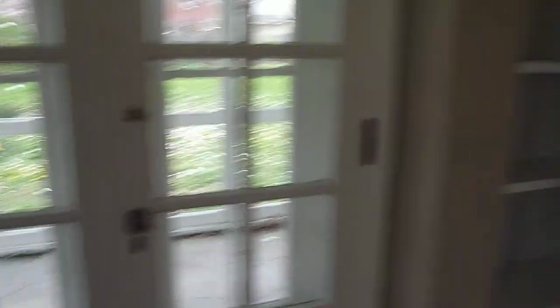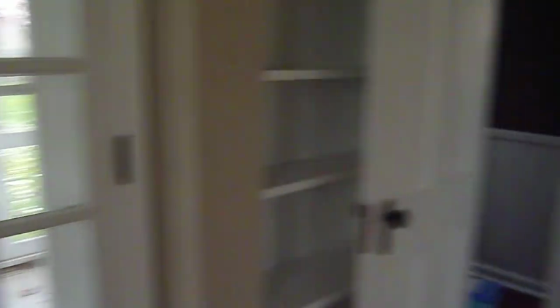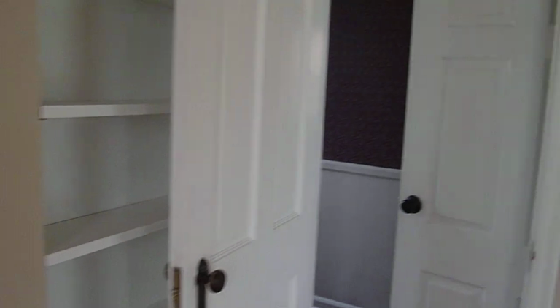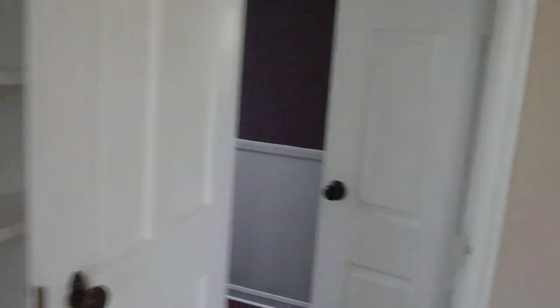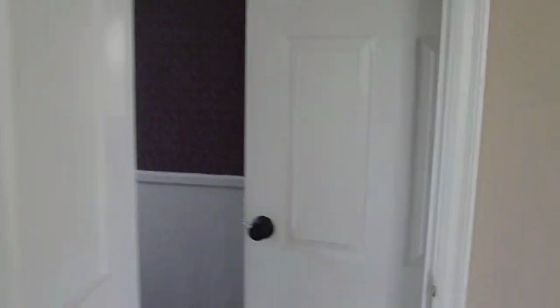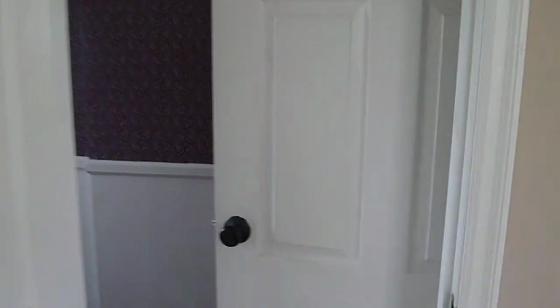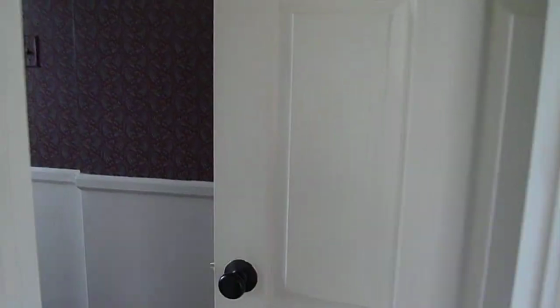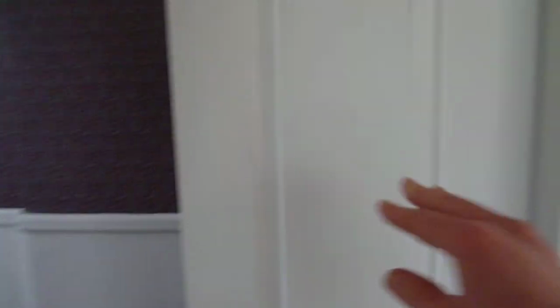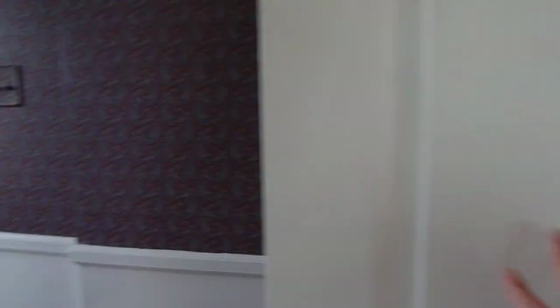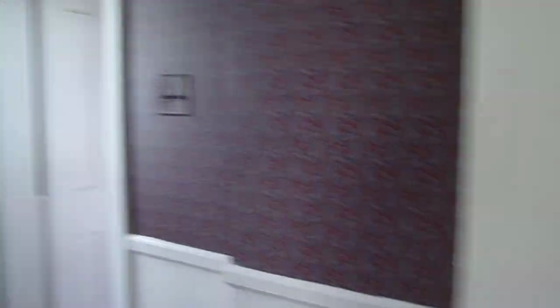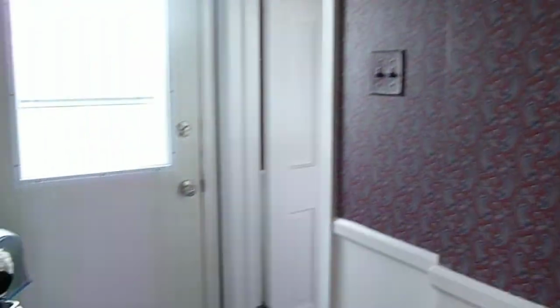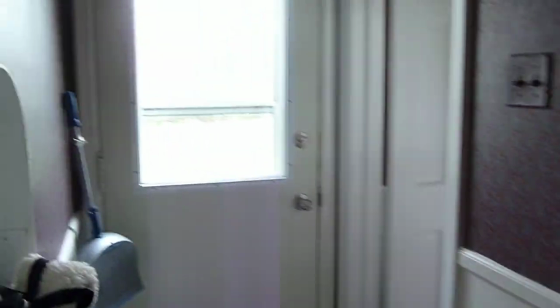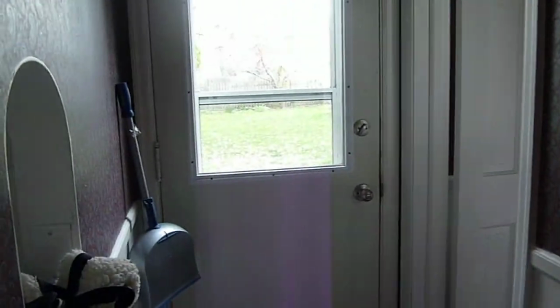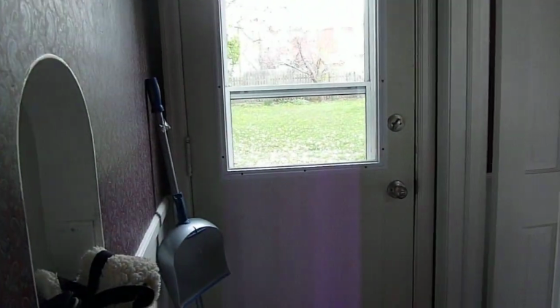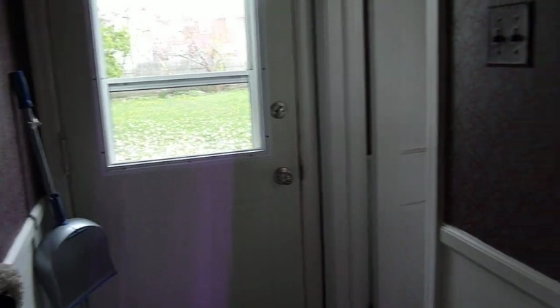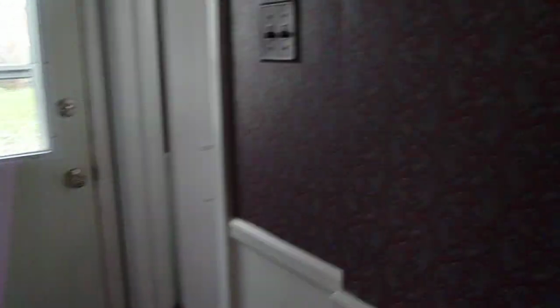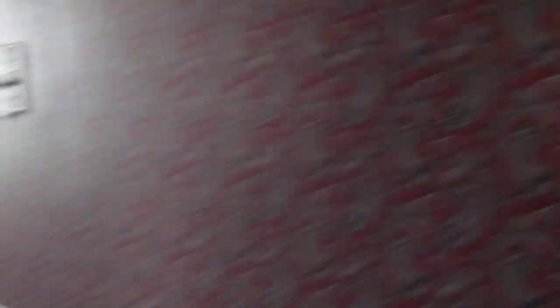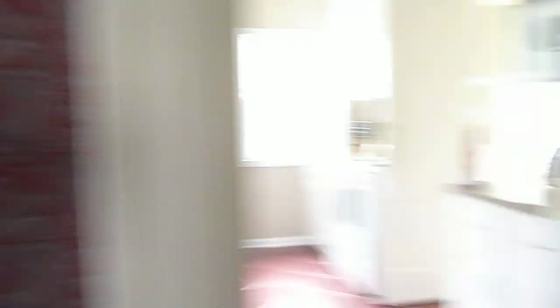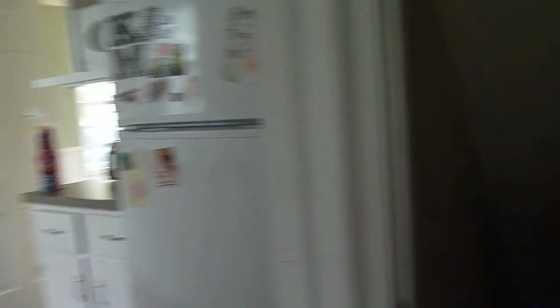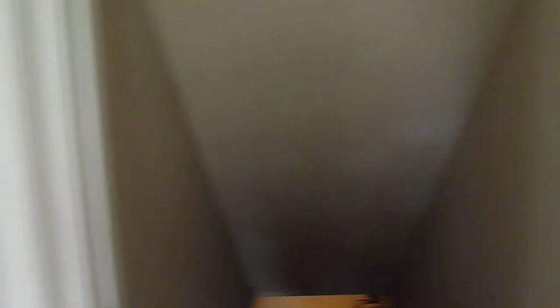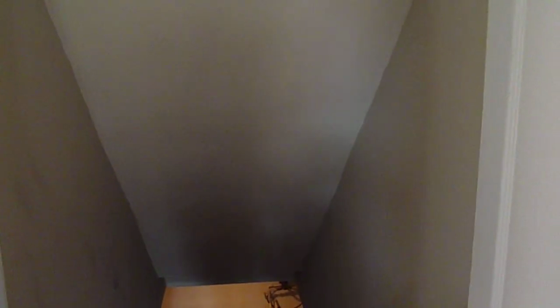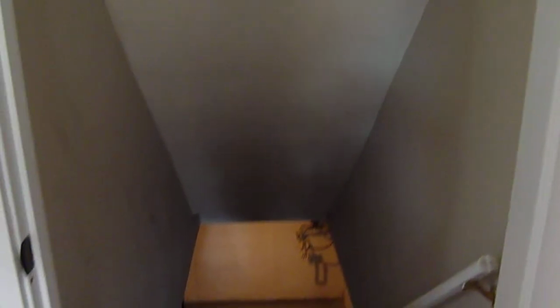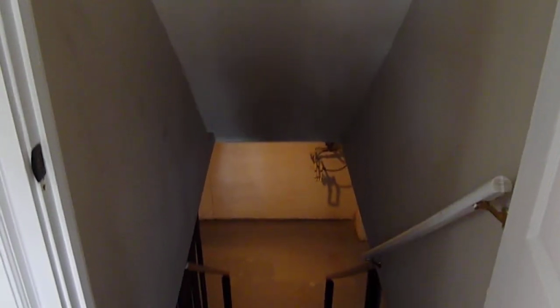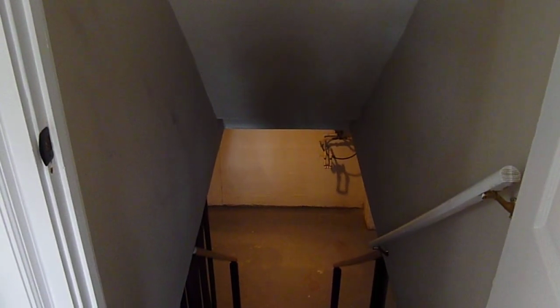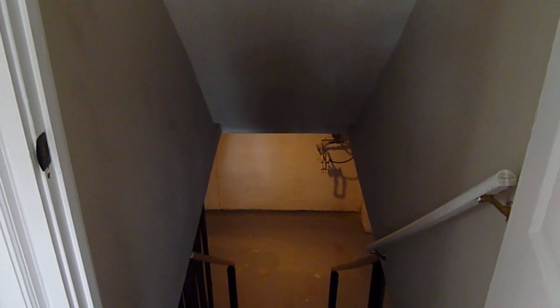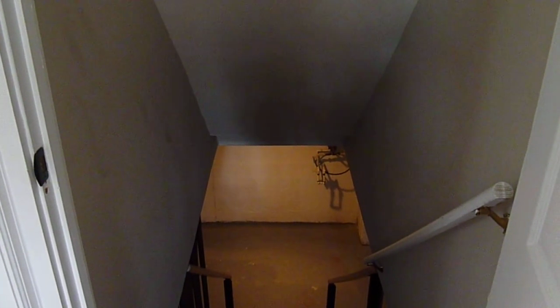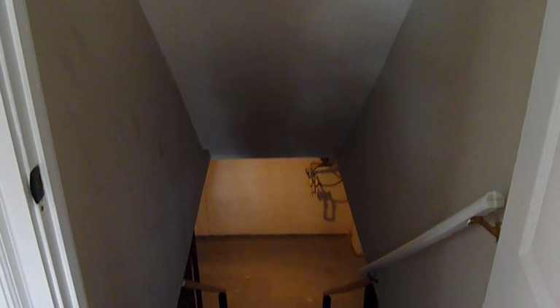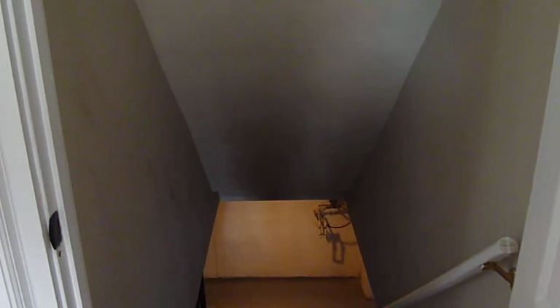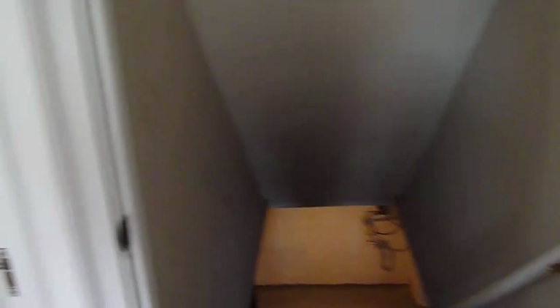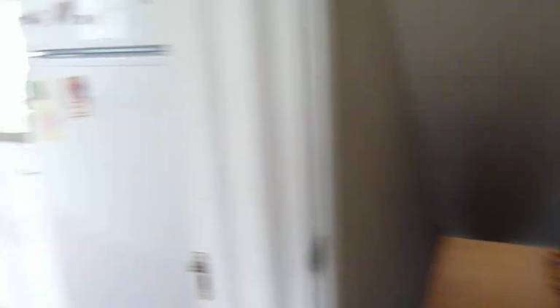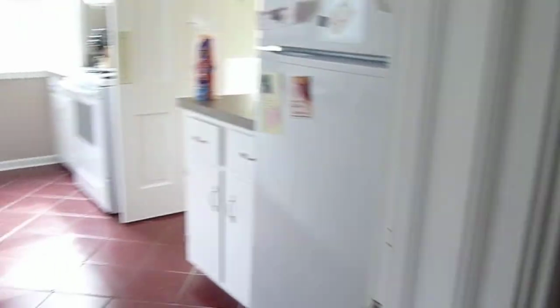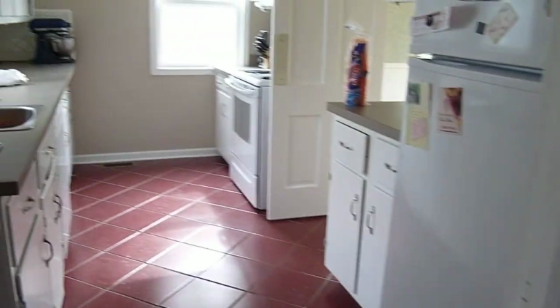Off the living room is a small hallway which goes to a half bath and outside to the basement, where Denali is currently hanging out. Then we have the kitchen.